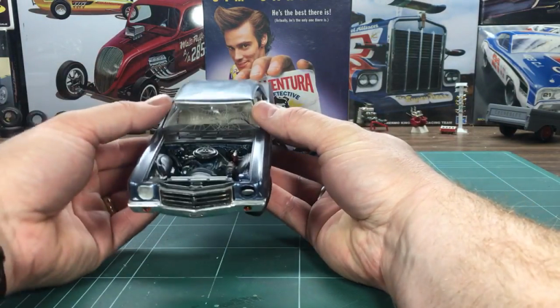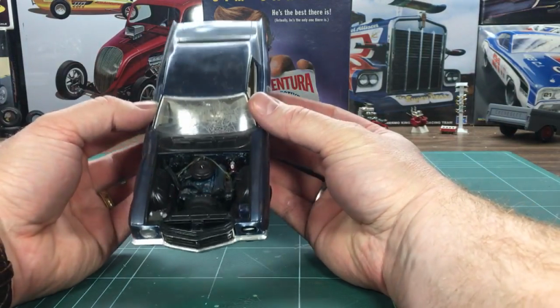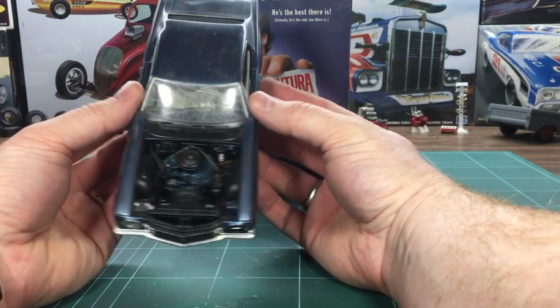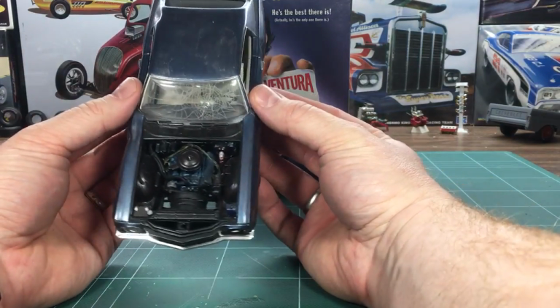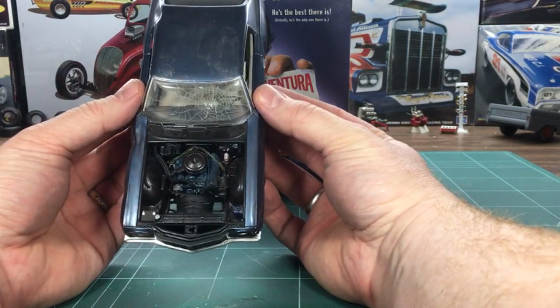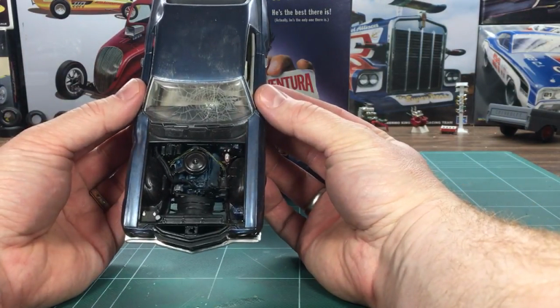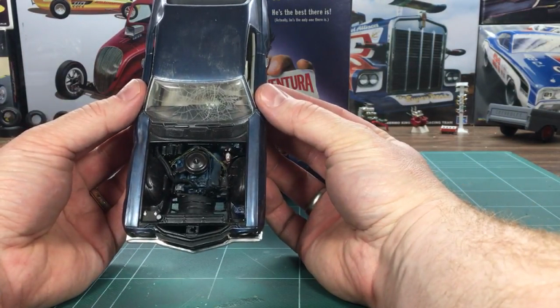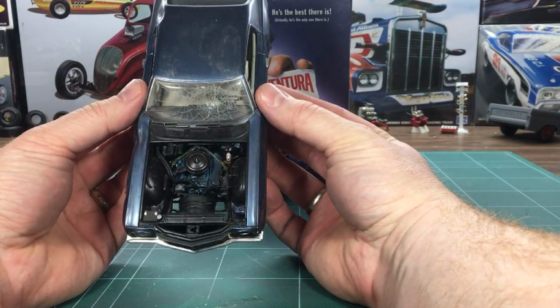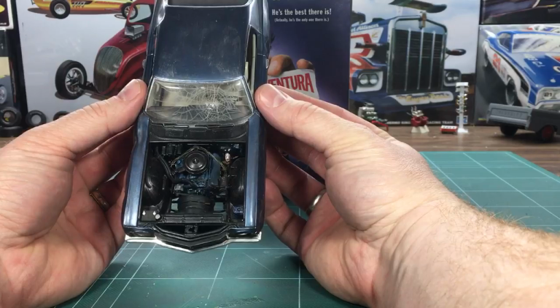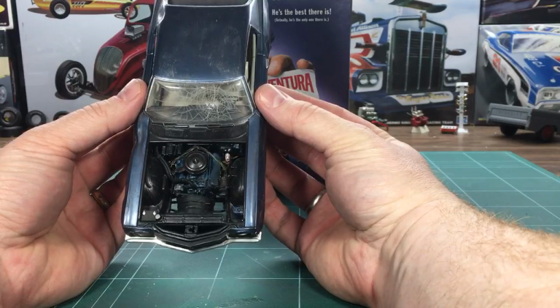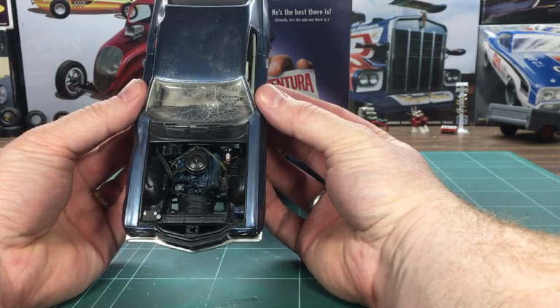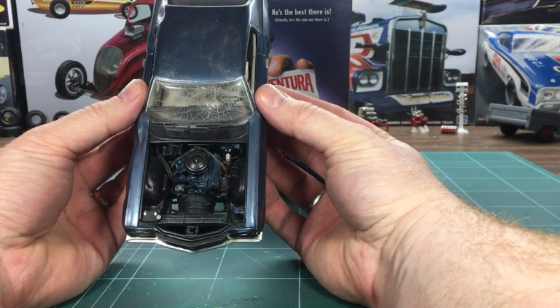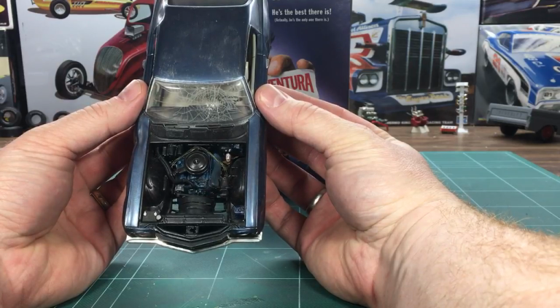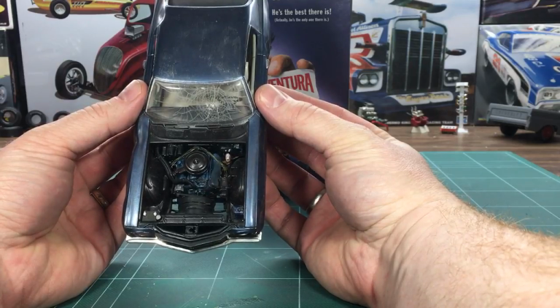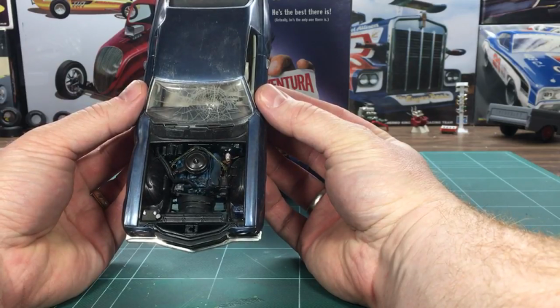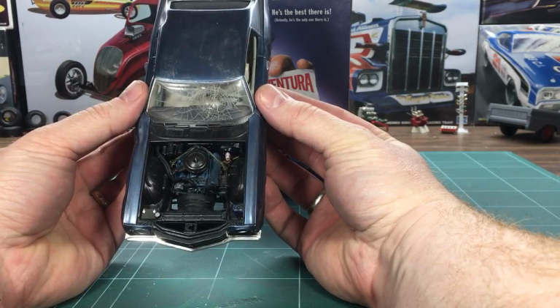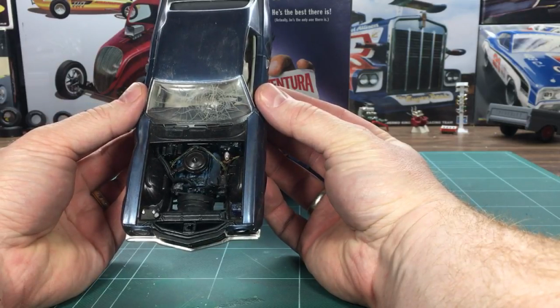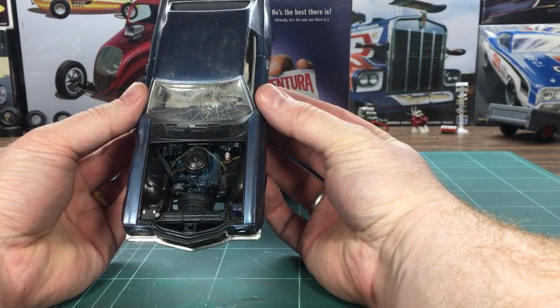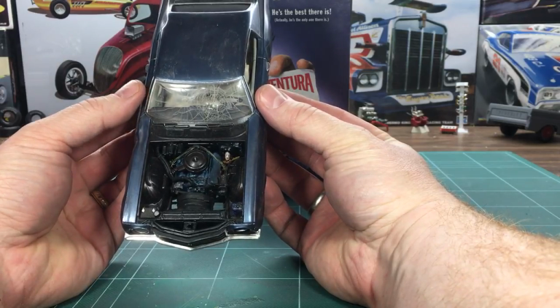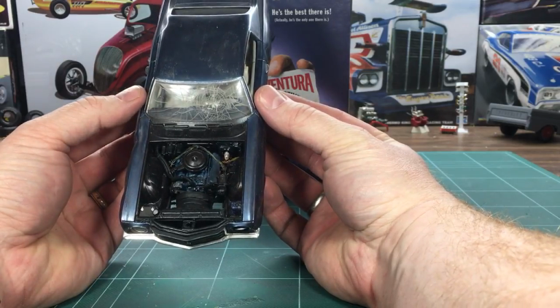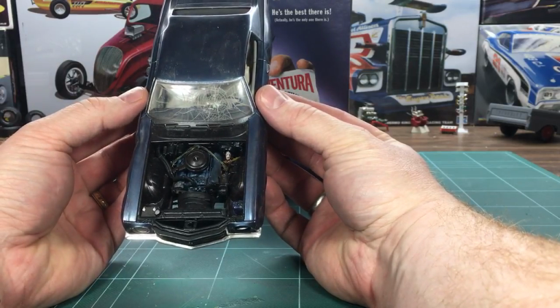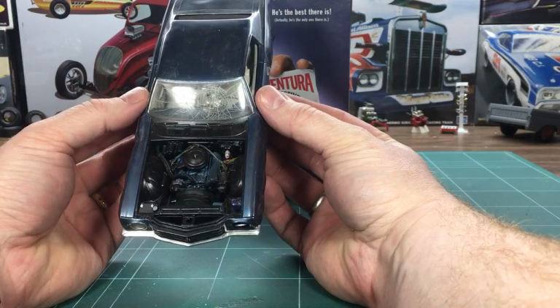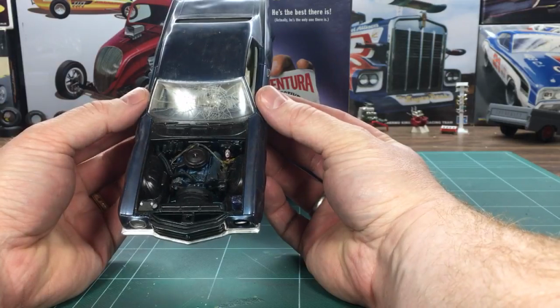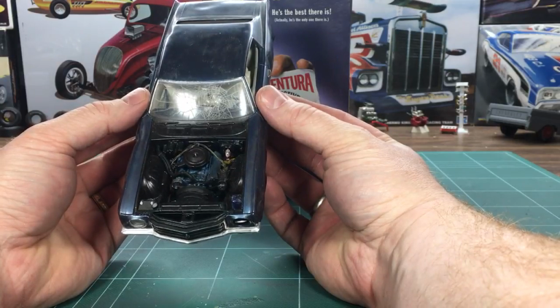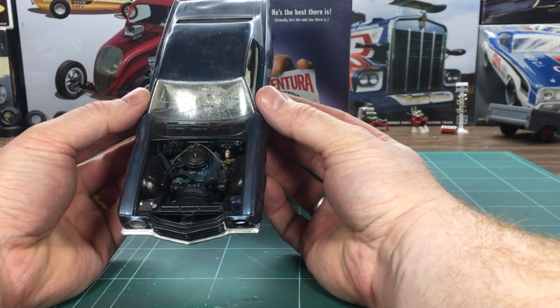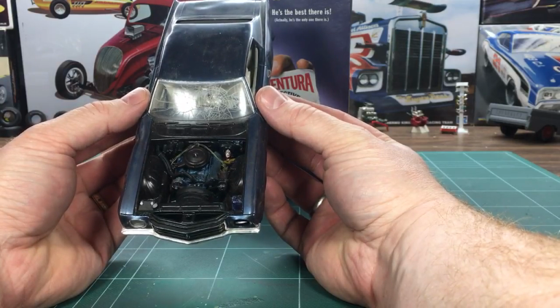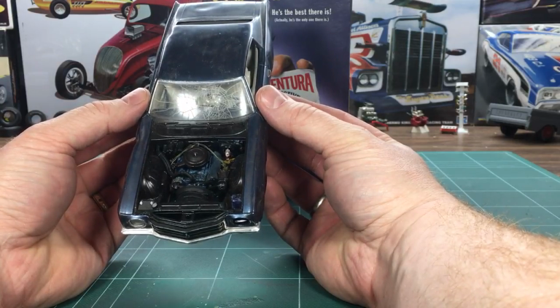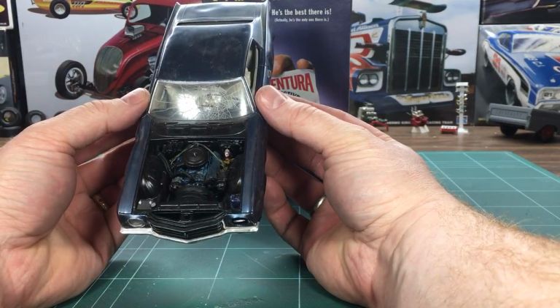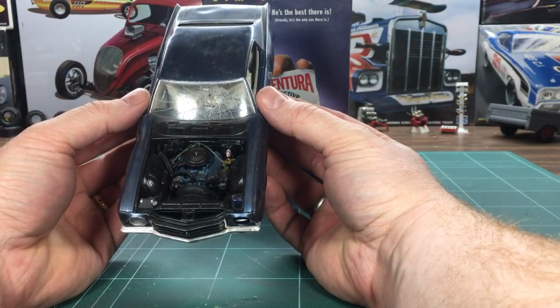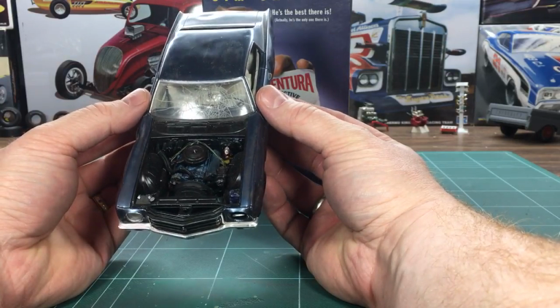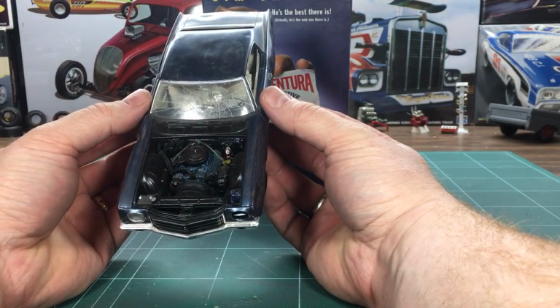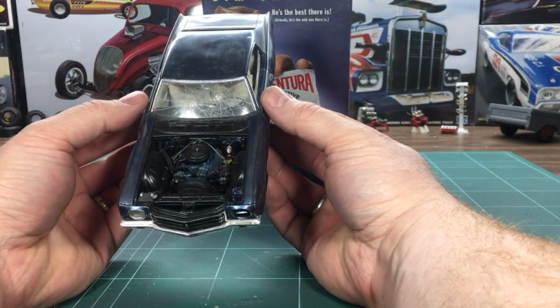There's the engine bay. I left the big block 454 in it — I'm not sure if that's what was in the movie. Anyway, I weathered it up. It looked relatively used but not completely horrible.